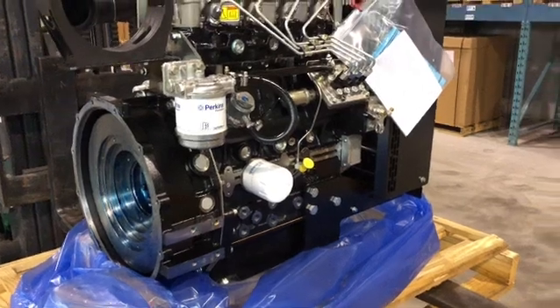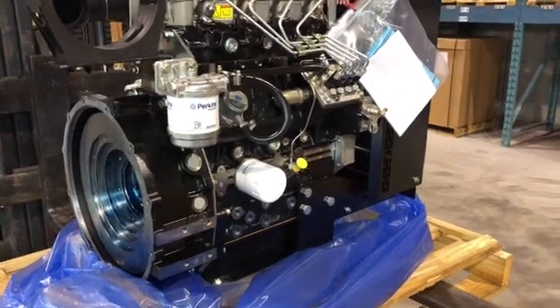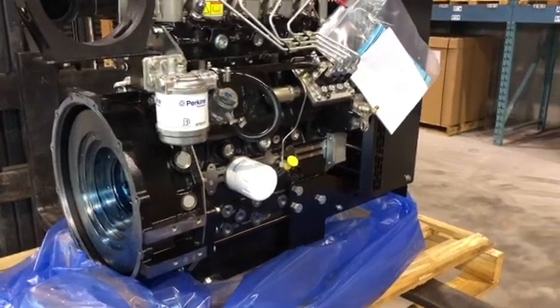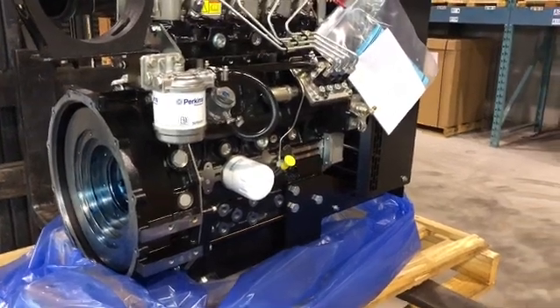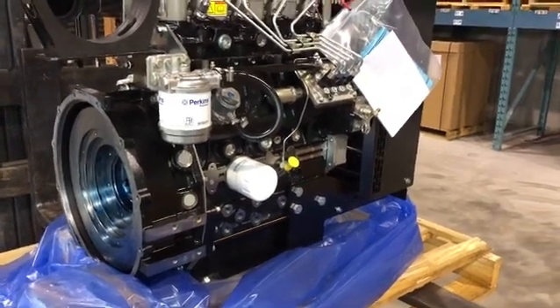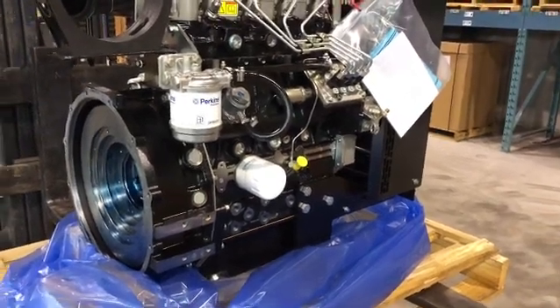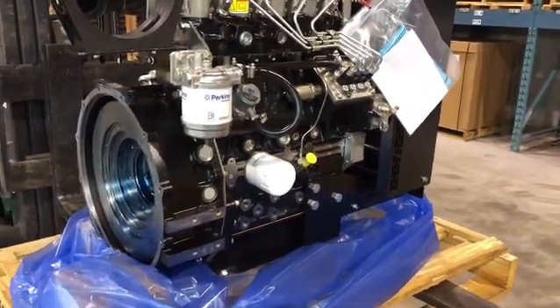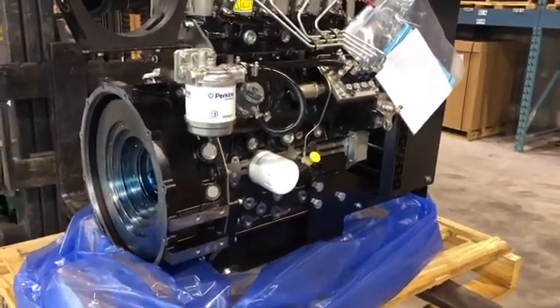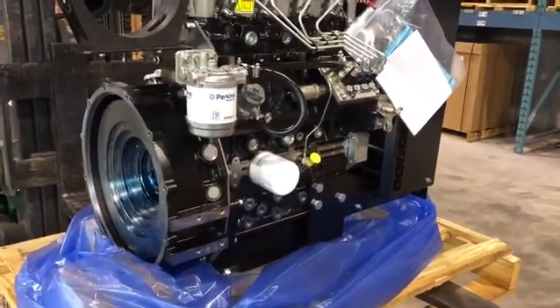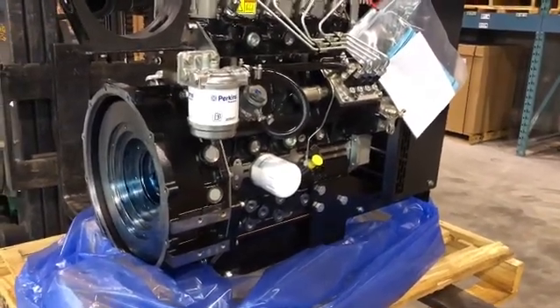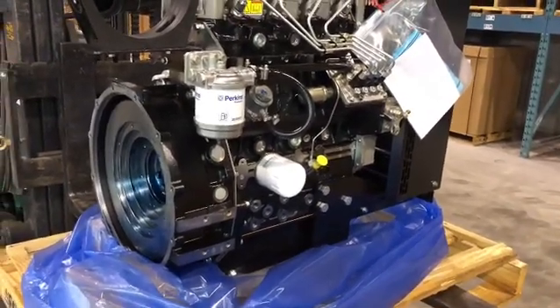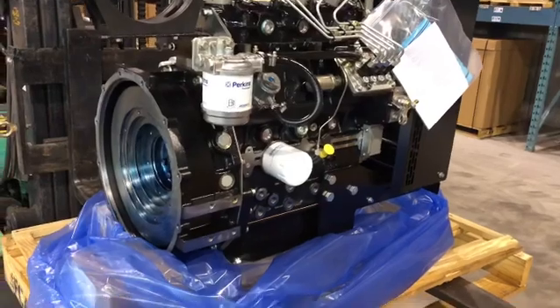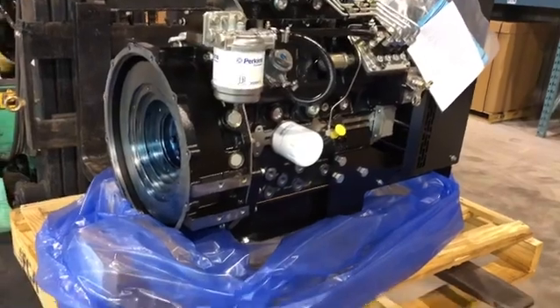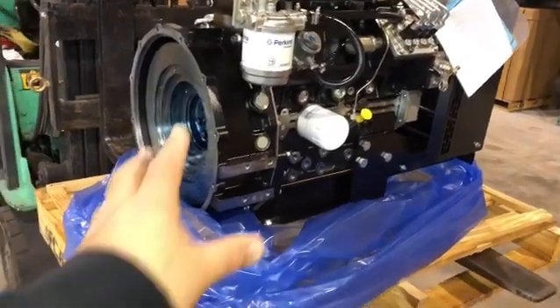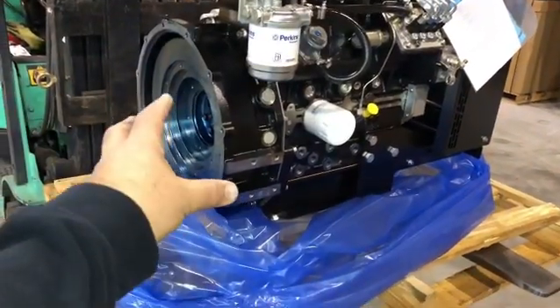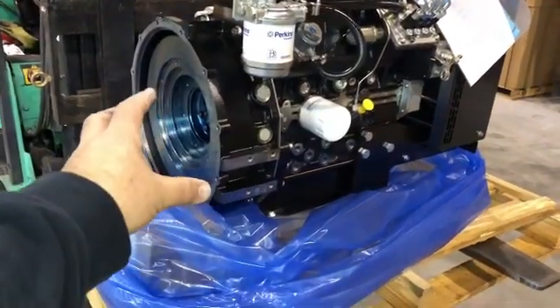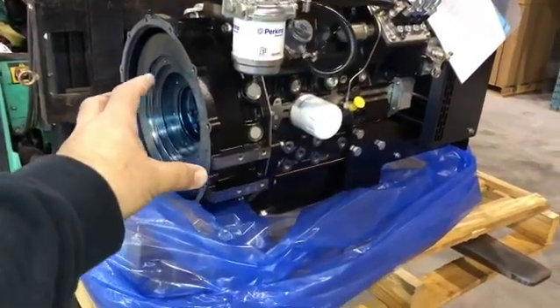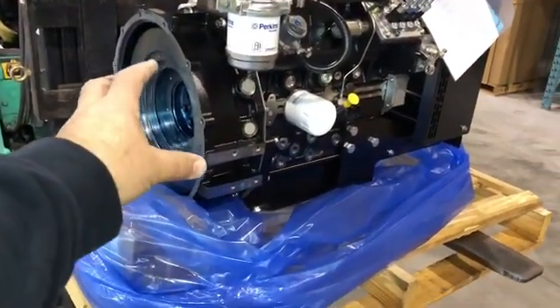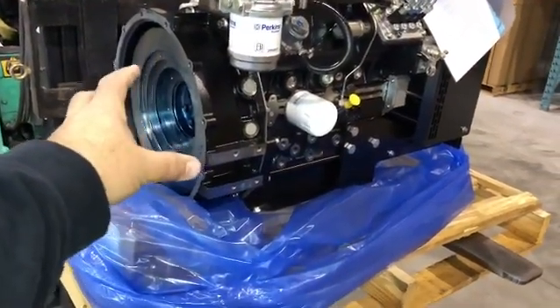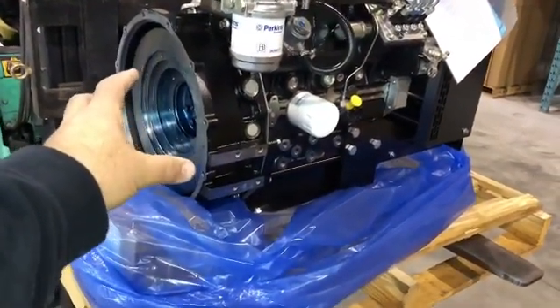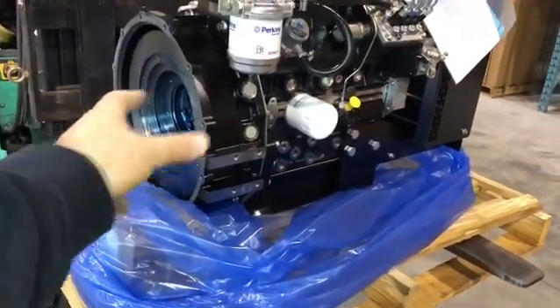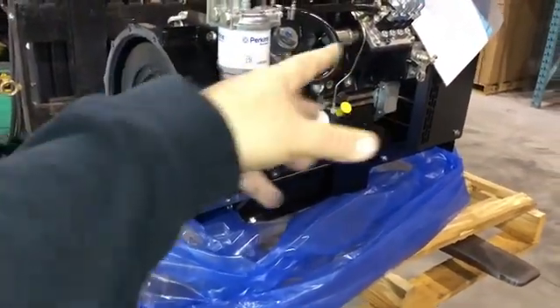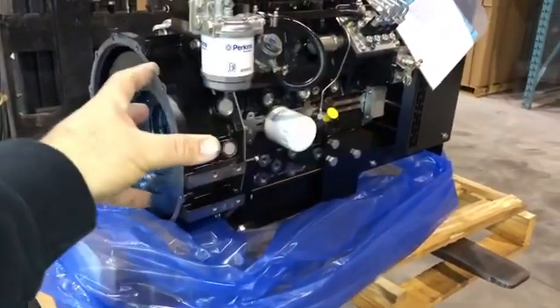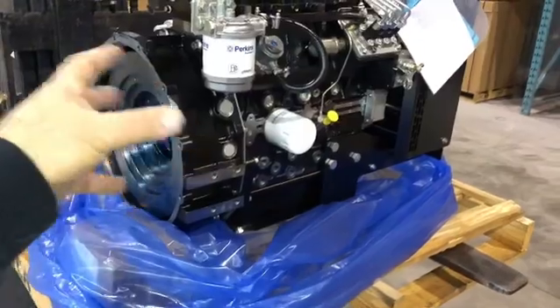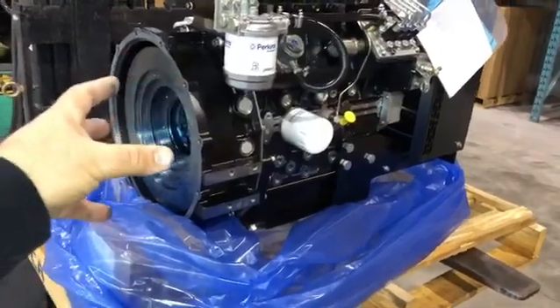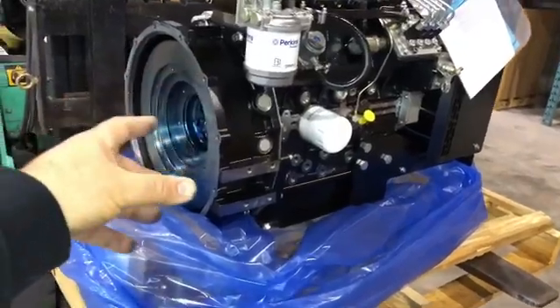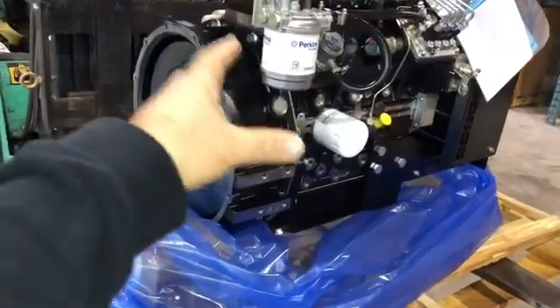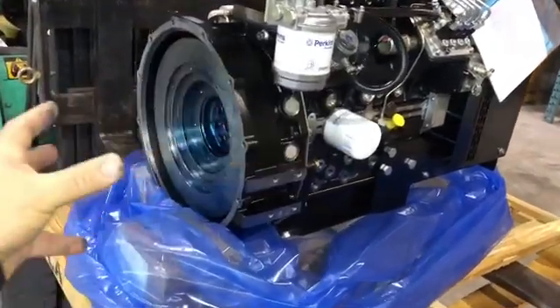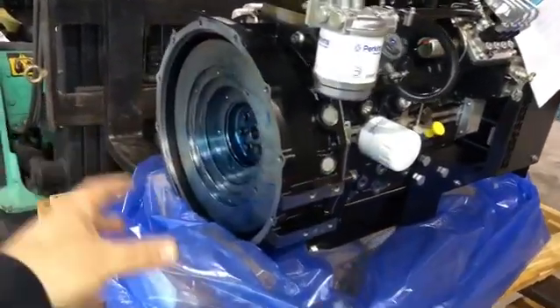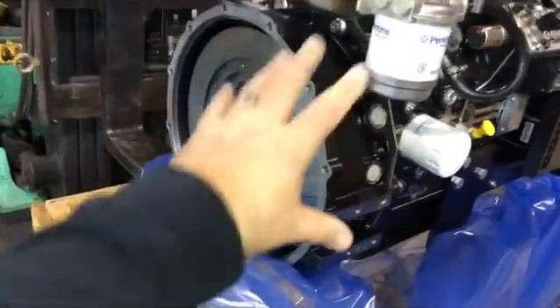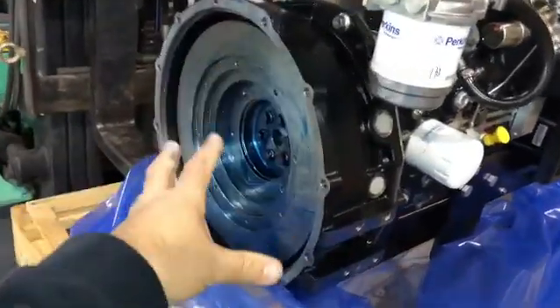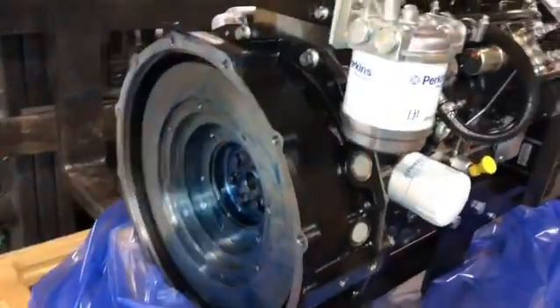Before you choose an alternator for your engine you need to have a couple of dimensions. It's easier to take an old alternator that you have mounted on here — or in this case it's a new engine — and remove it to expose the flywheel side.